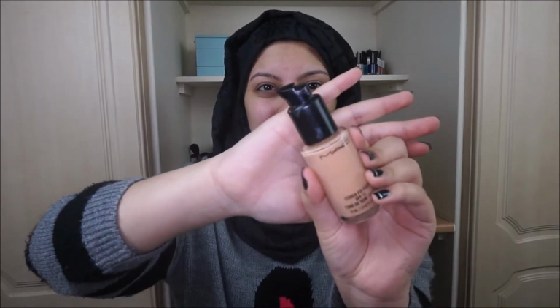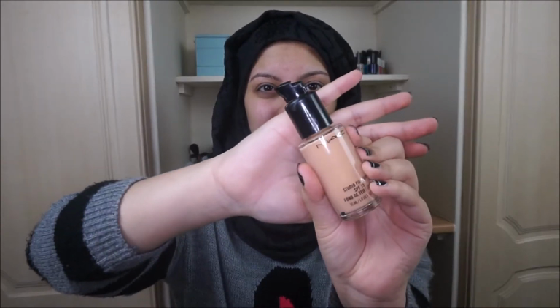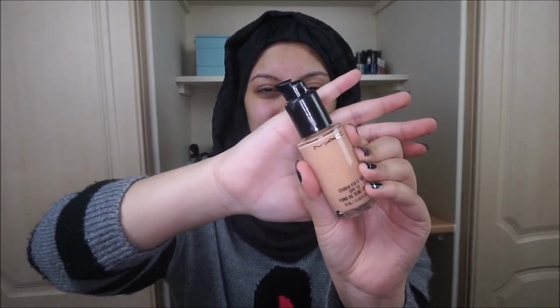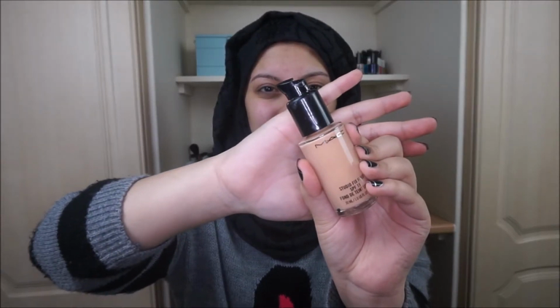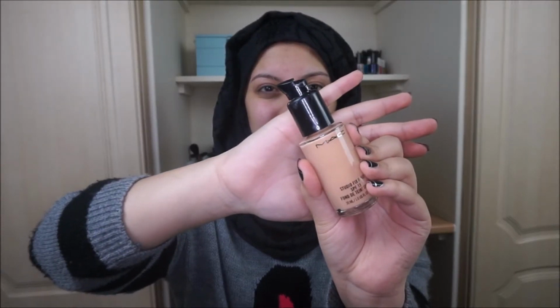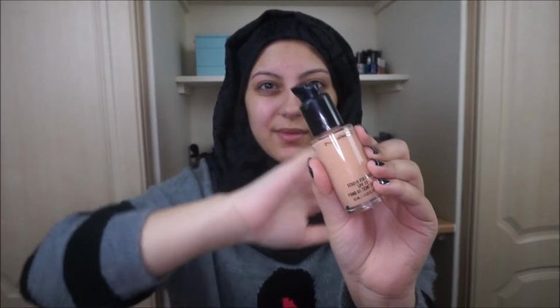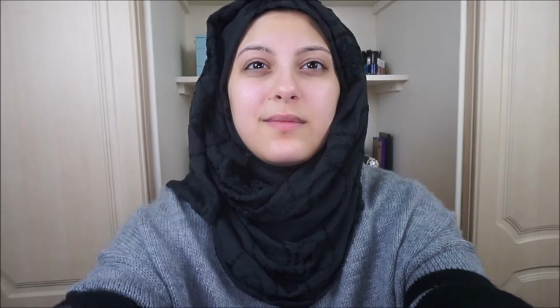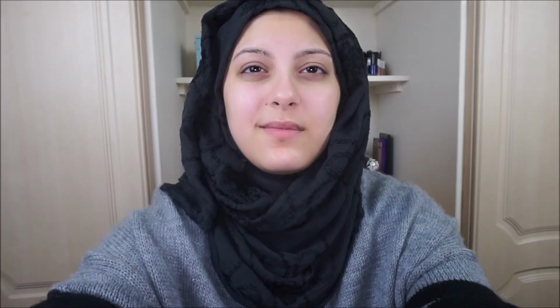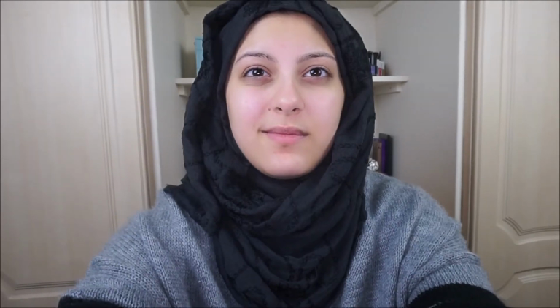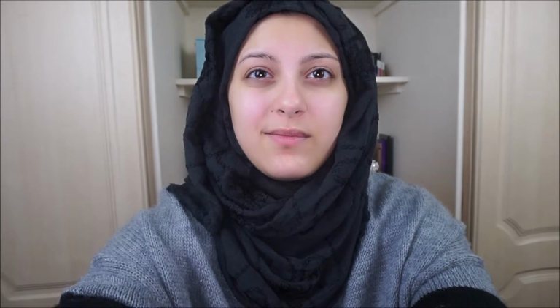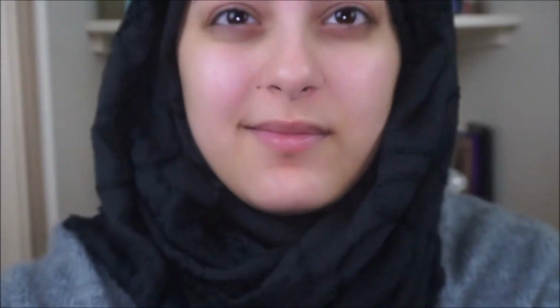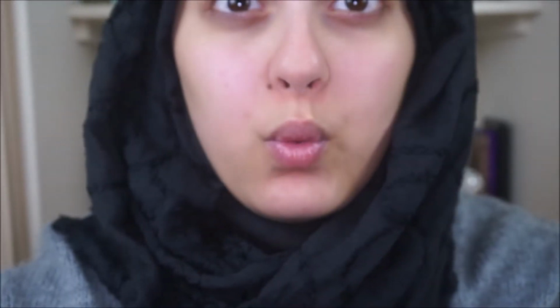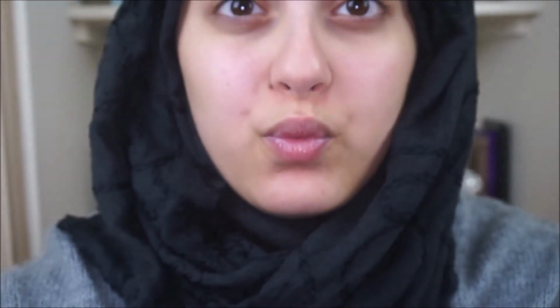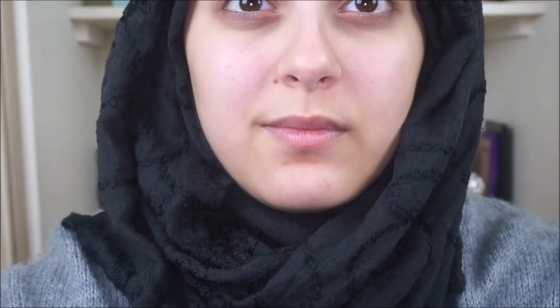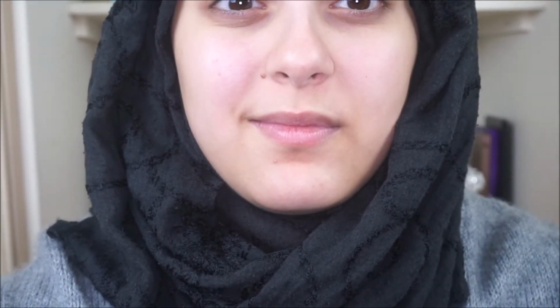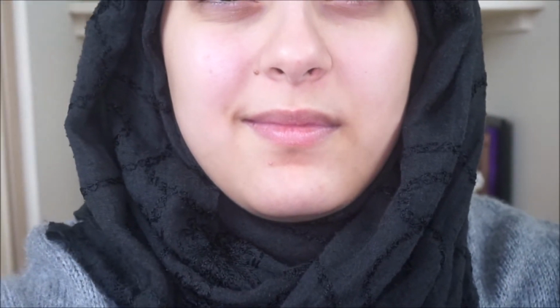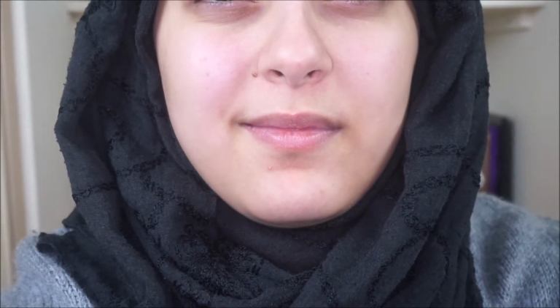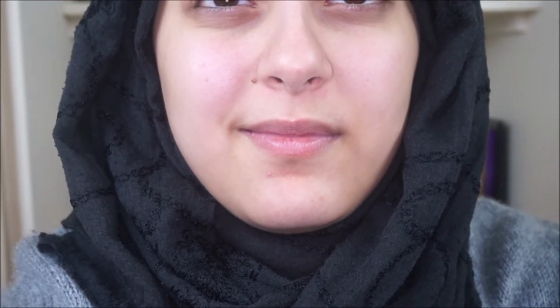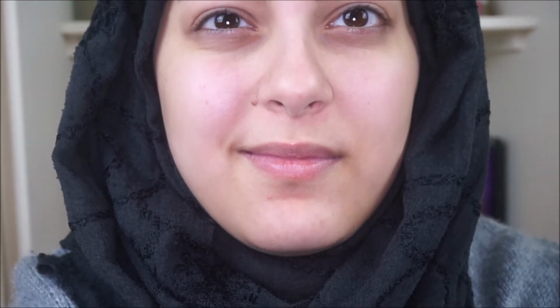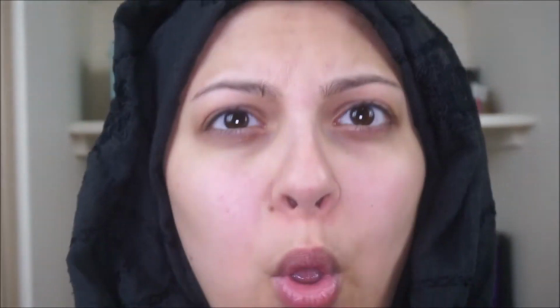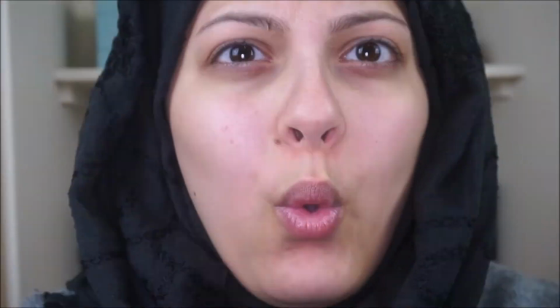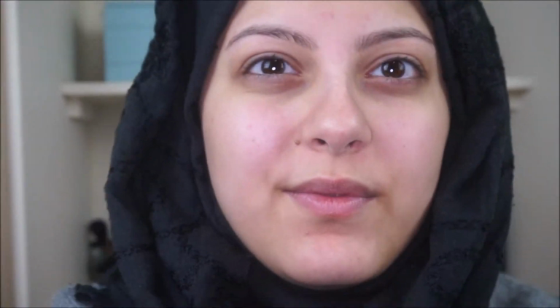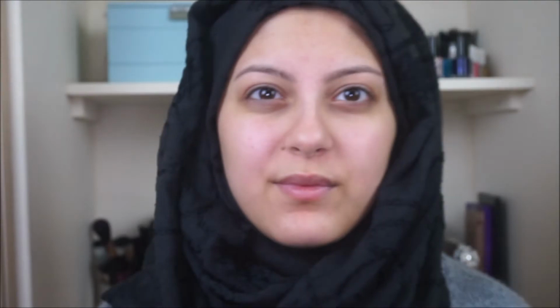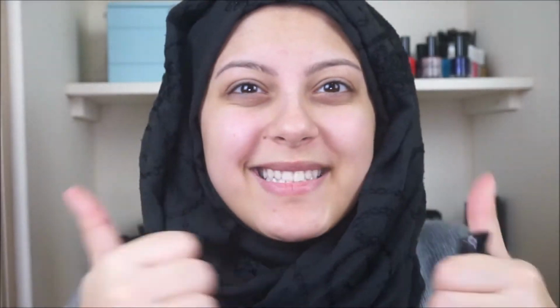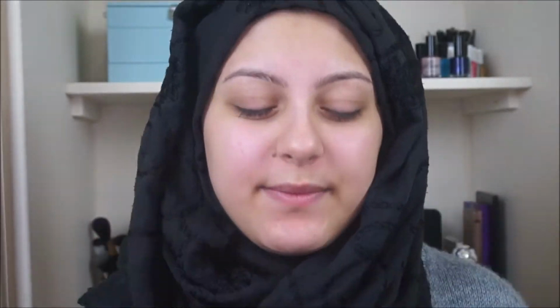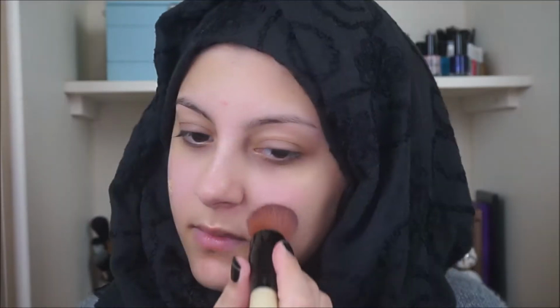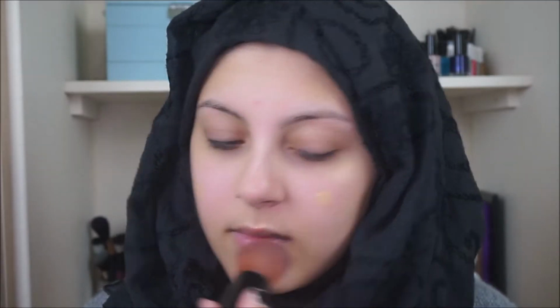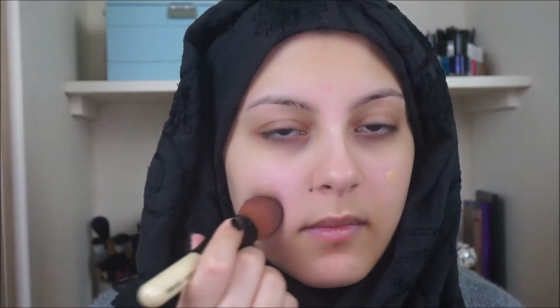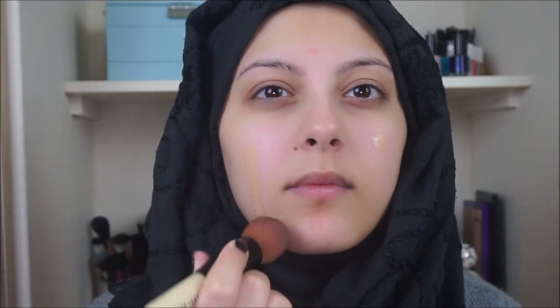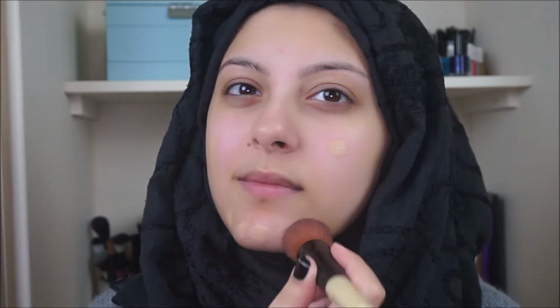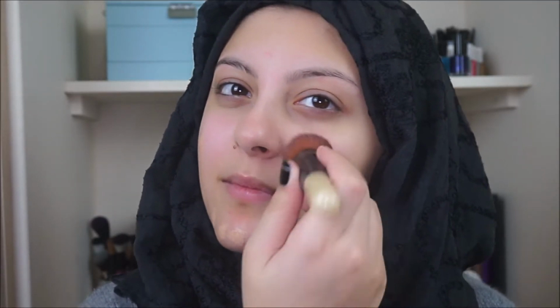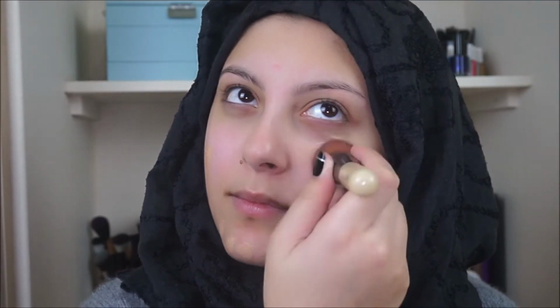I have two of my favorite foundations here — this is both my Mac and my L'Oreal True Match. I didn't know which one to go for, but I then decided to go for my Mac one just because I feel like it's a little bit more full coverage.